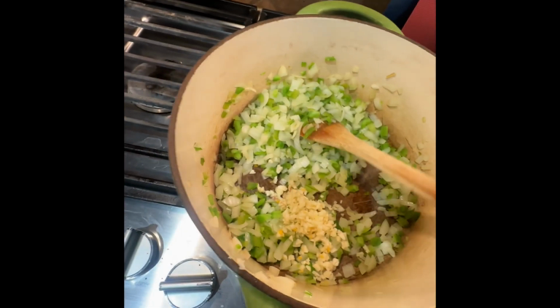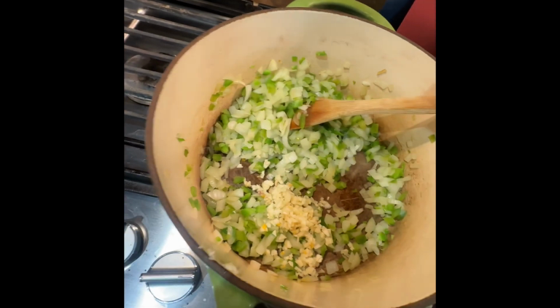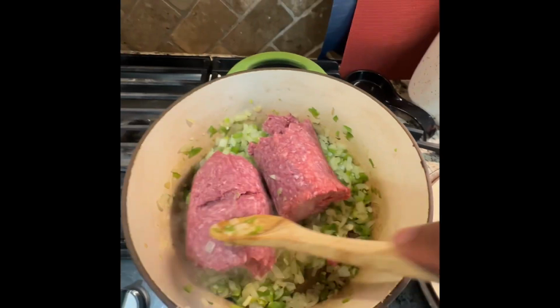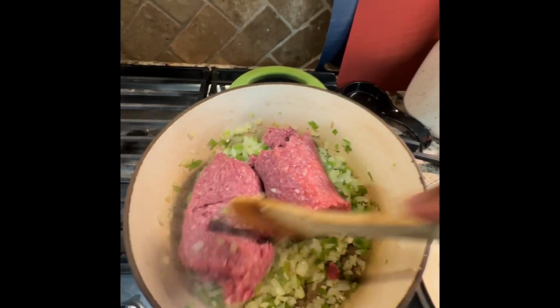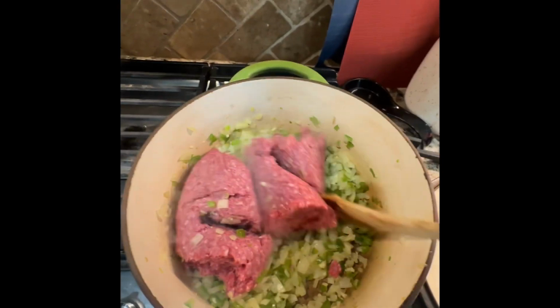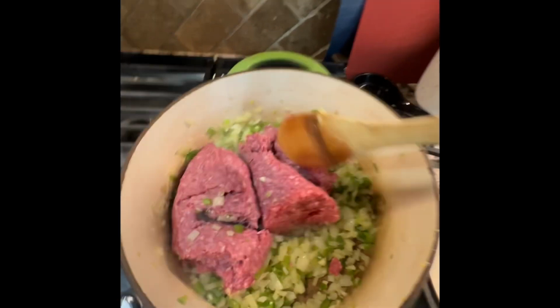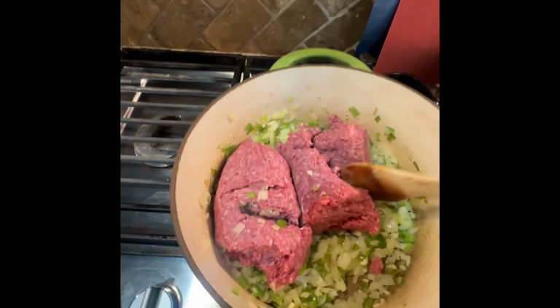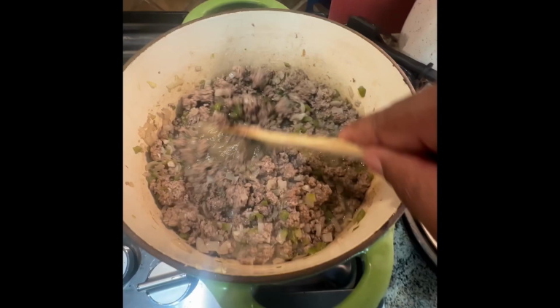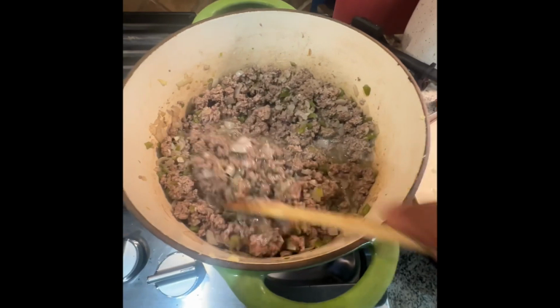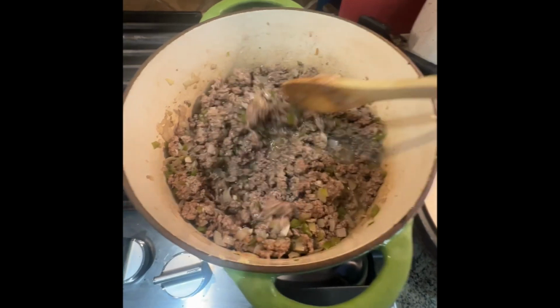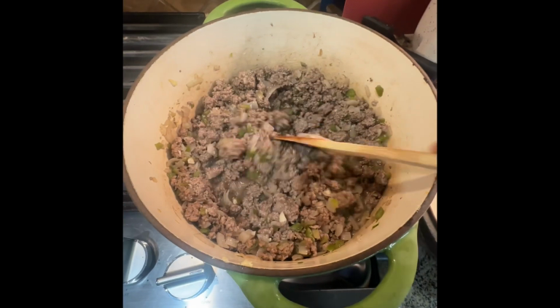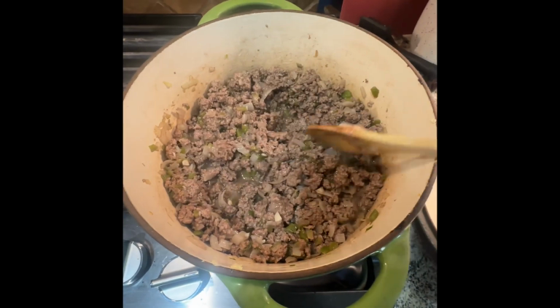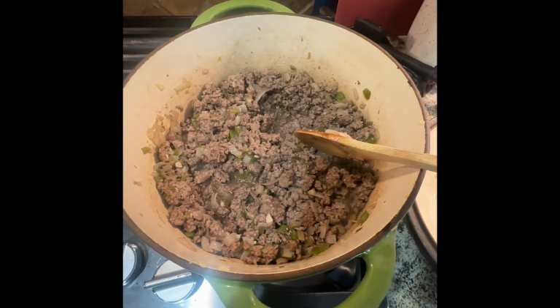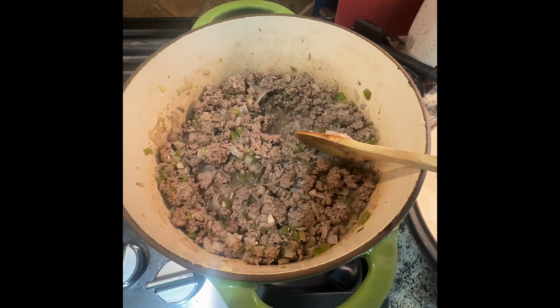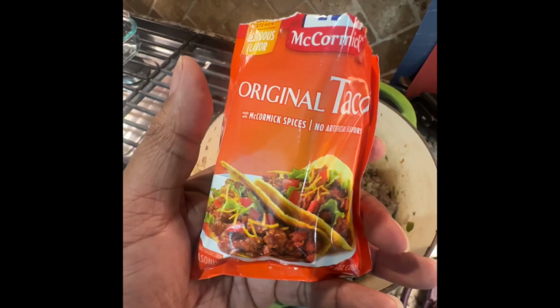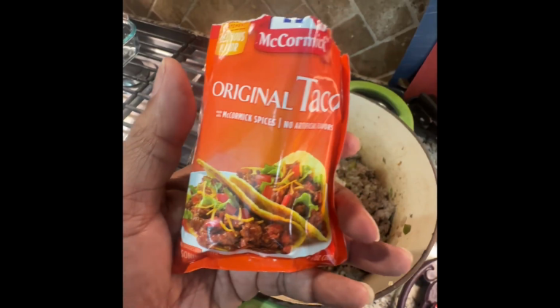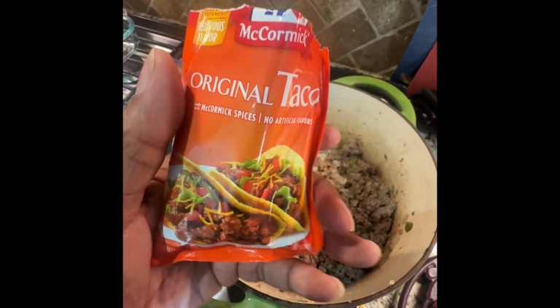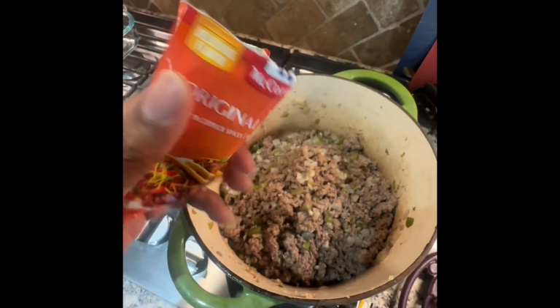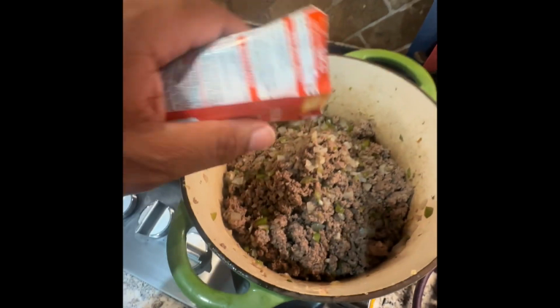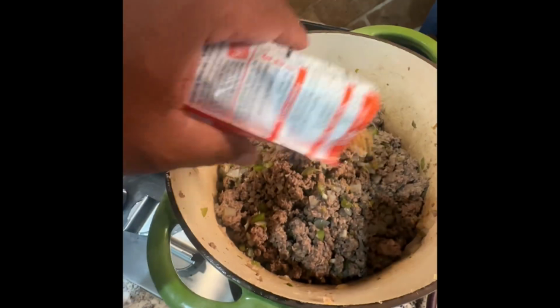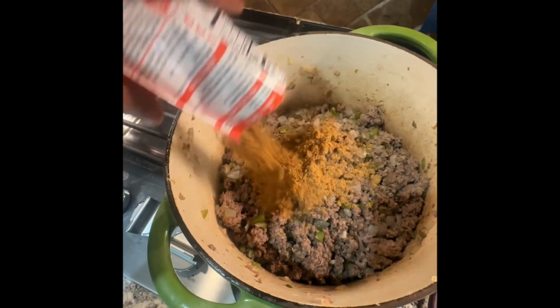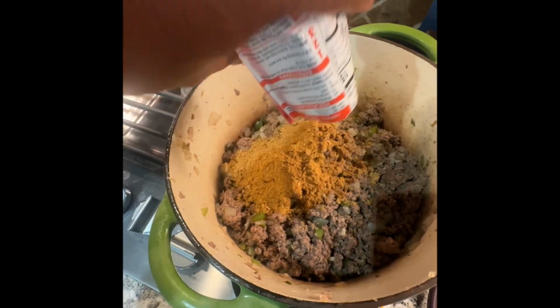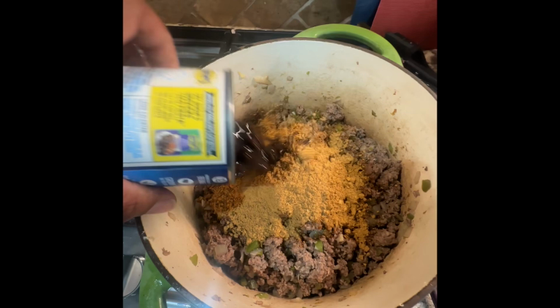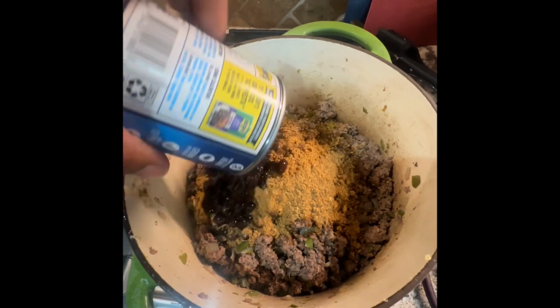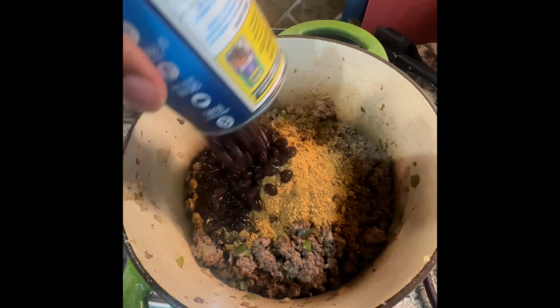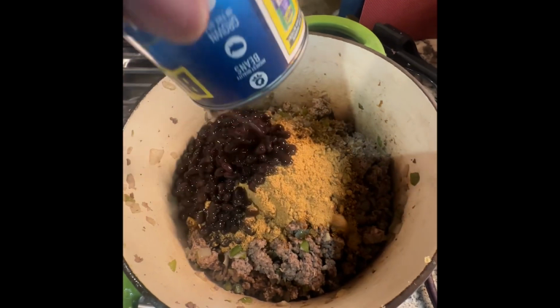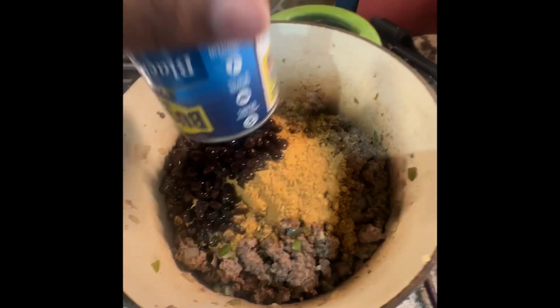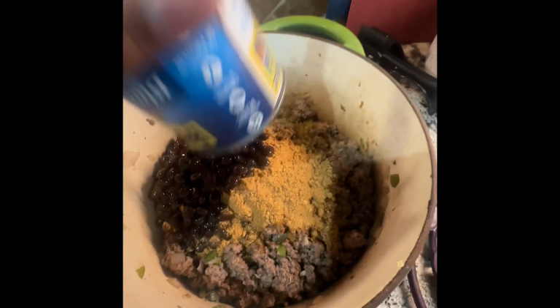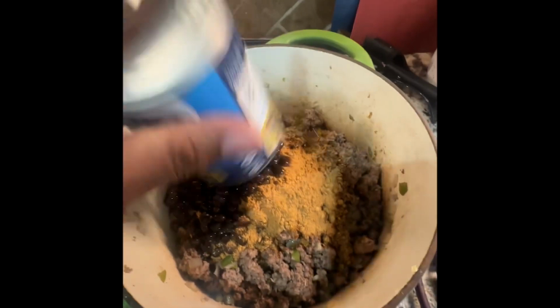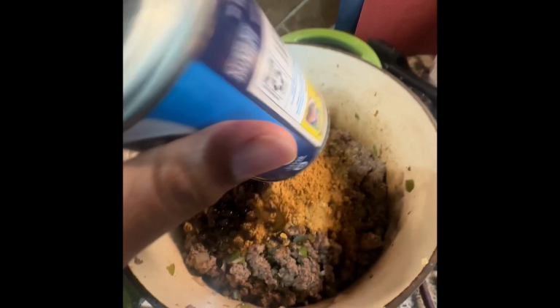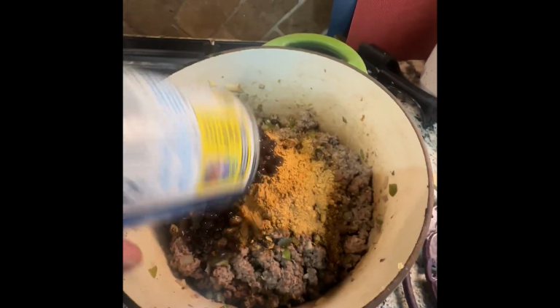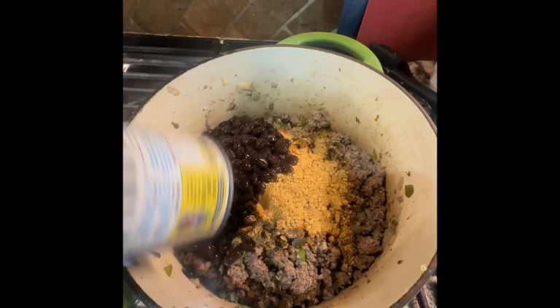Brown a diced onion and bell pepper in a dutch oven until fragrant. Add about four cloves of diced fresh garlic. Once that's brown, add two pounds of ground beef to the mixture and brown thoroughly.